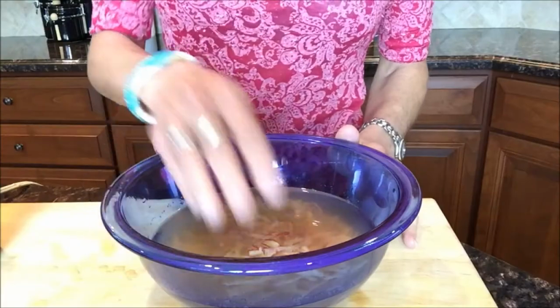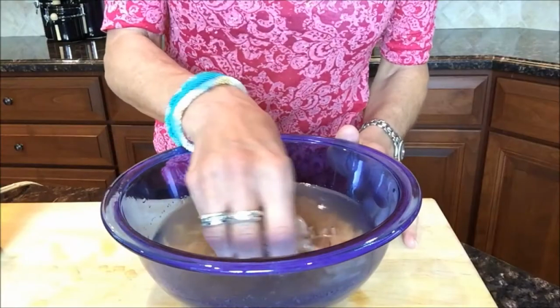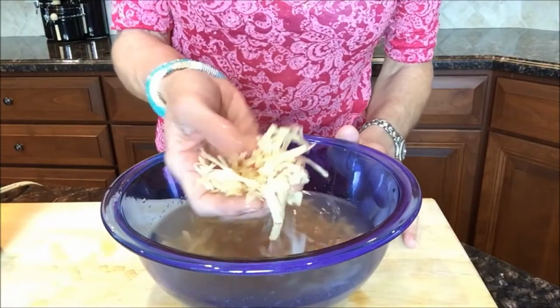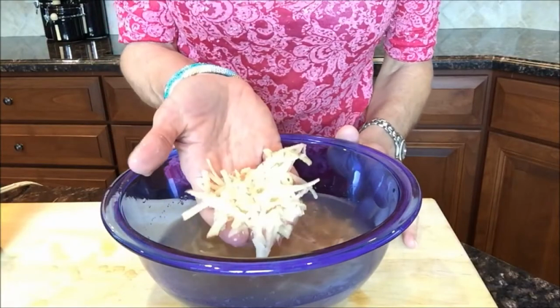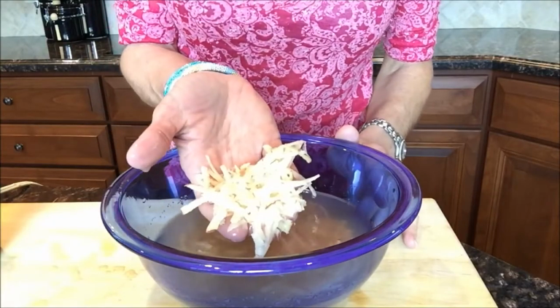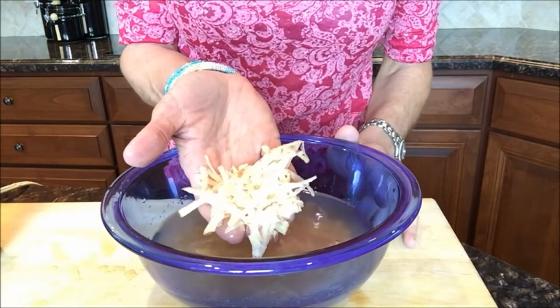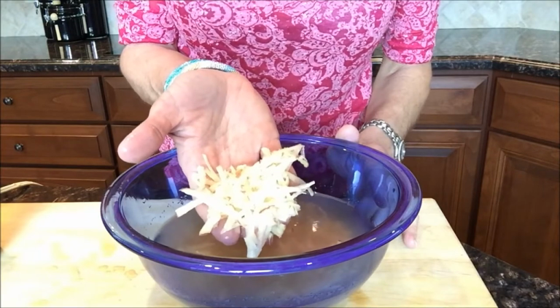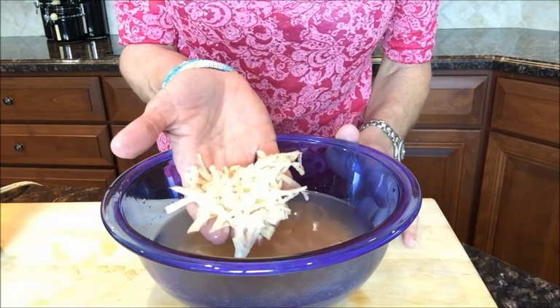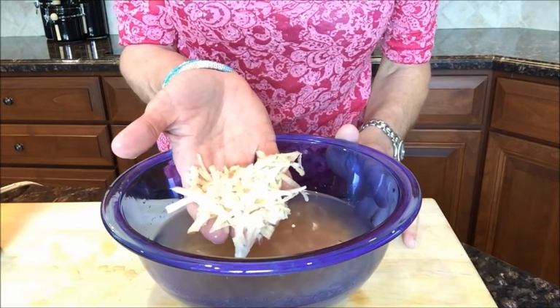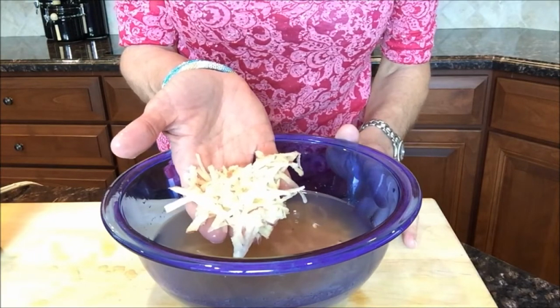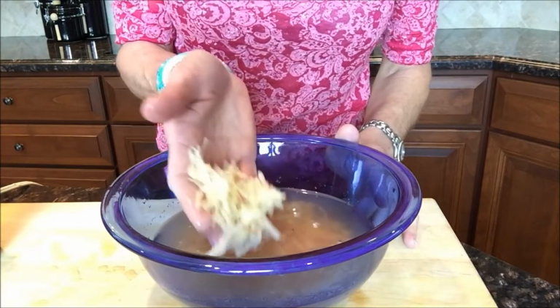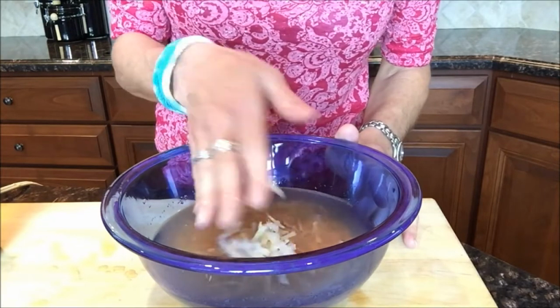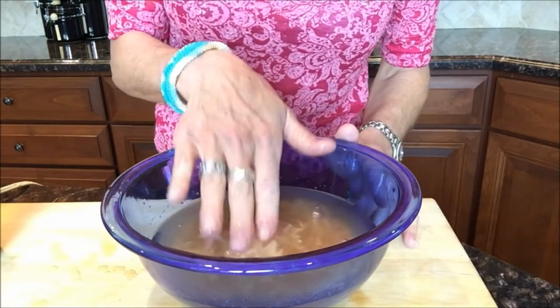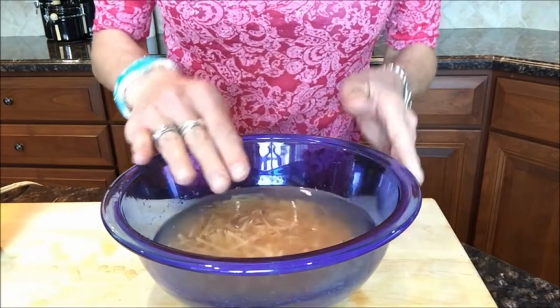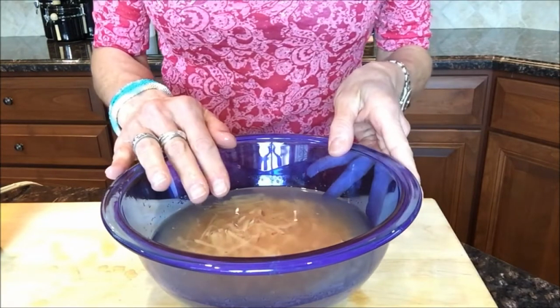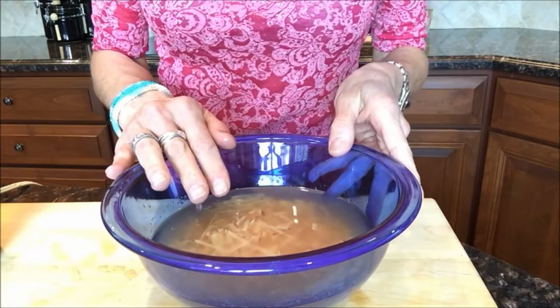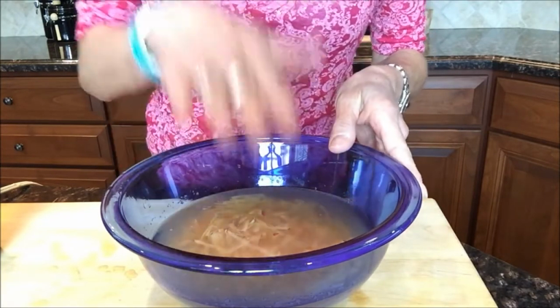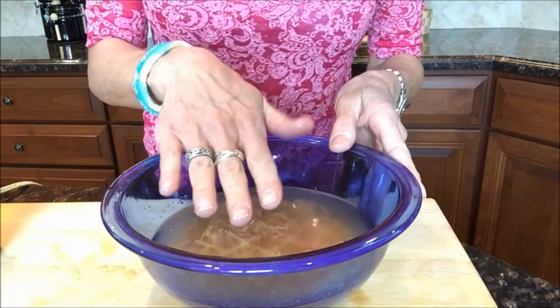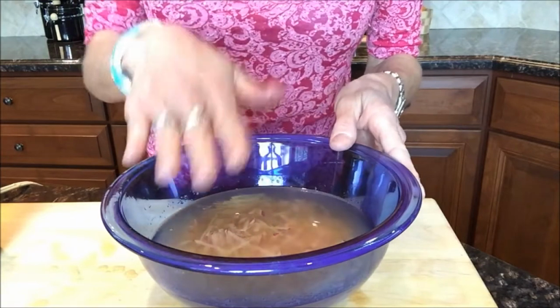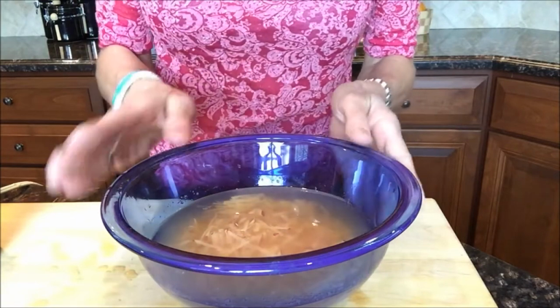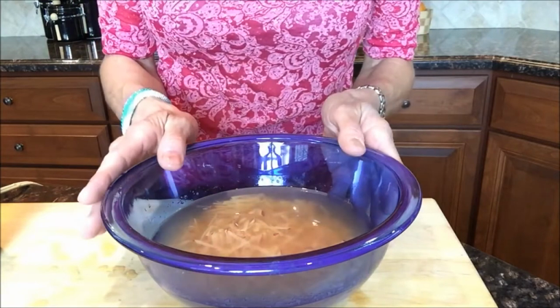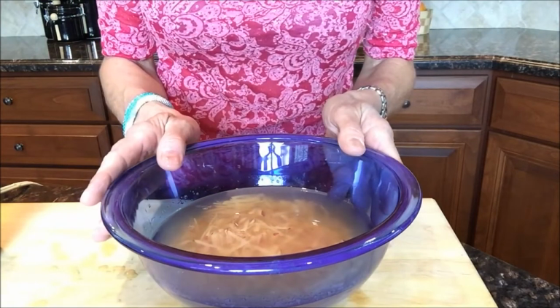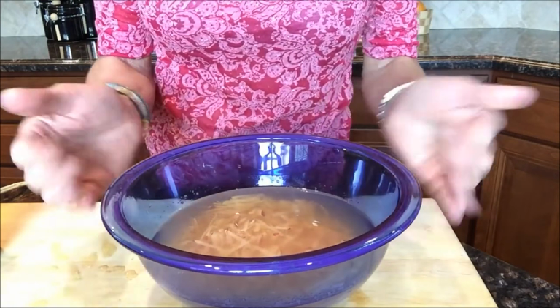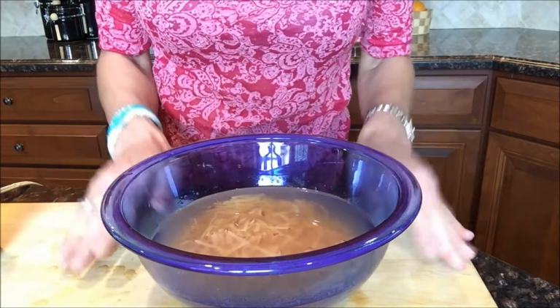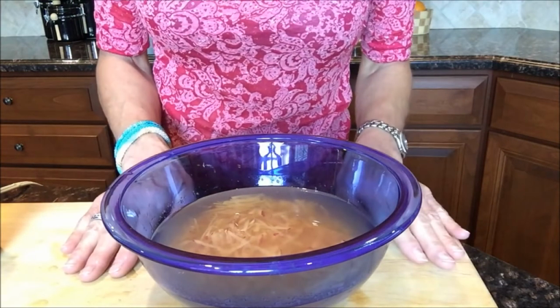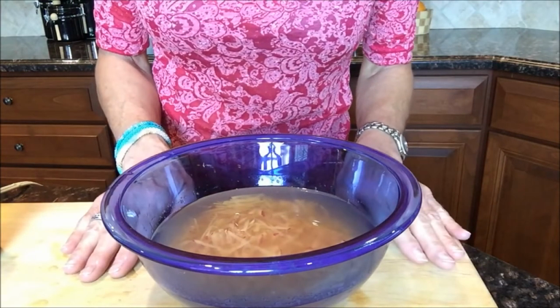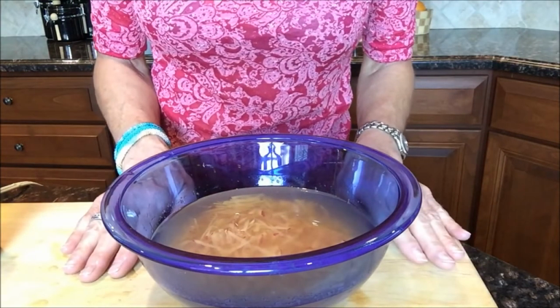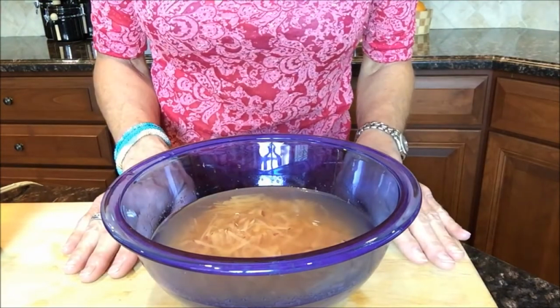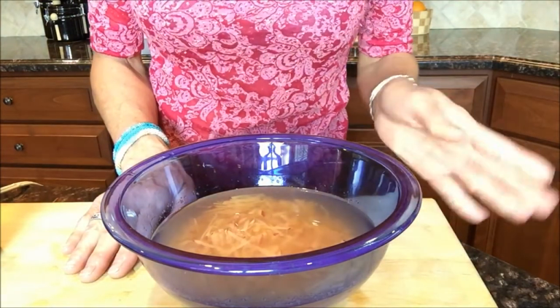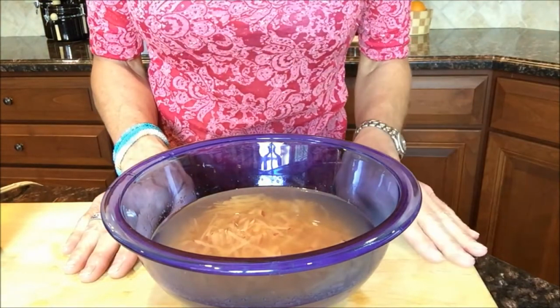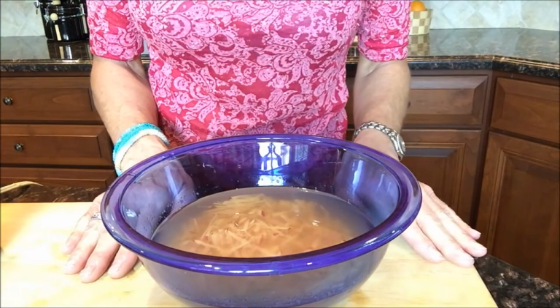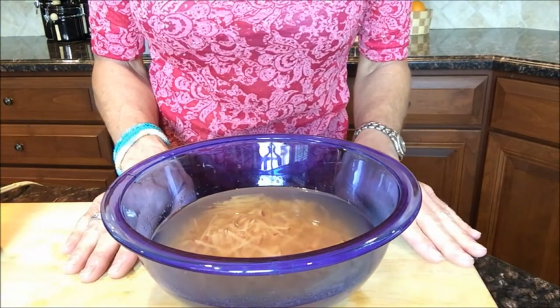First, shred your potatoes. I used red with a little bit of the skin still on. You can use Russet and Yukon Gold. Put them in a bowl, pour over enough cold water to cover — that takes some of the starch out and yields a better result. Let that stand about two or three minutes.